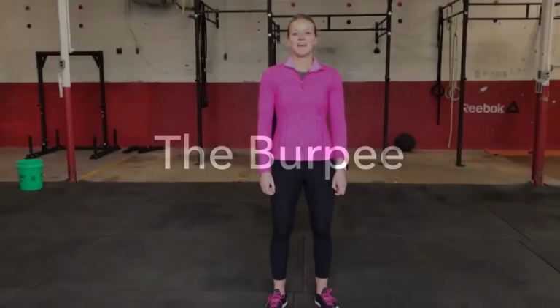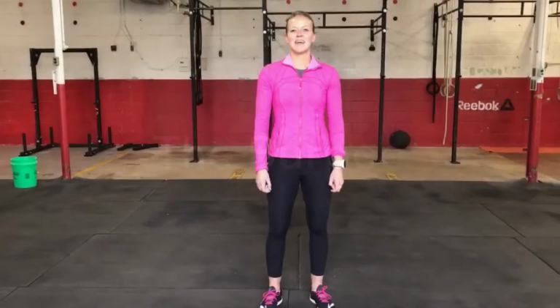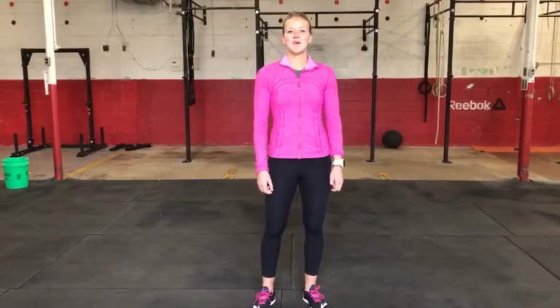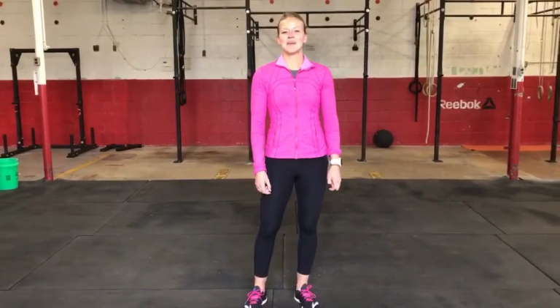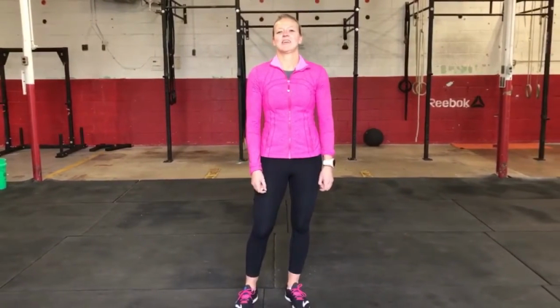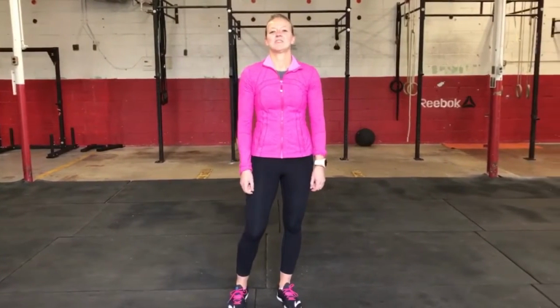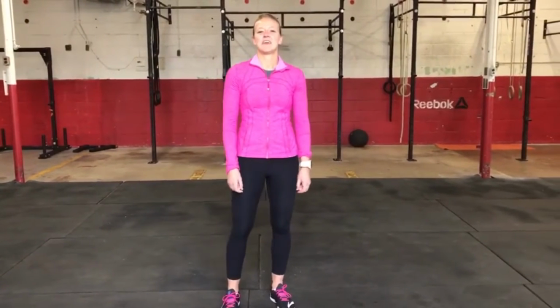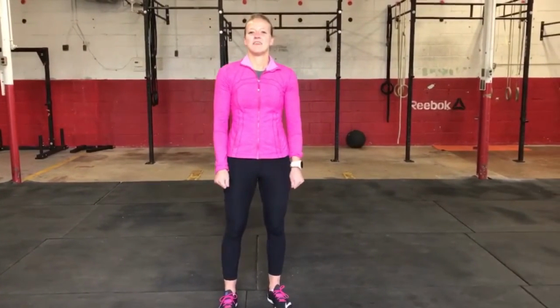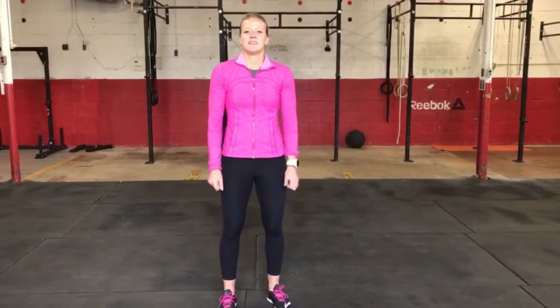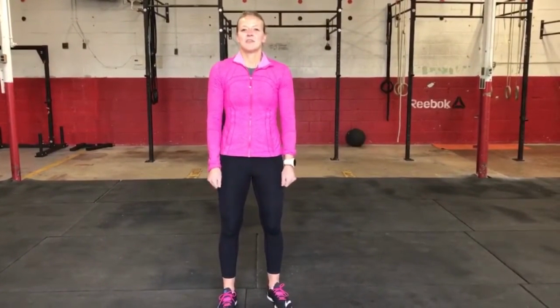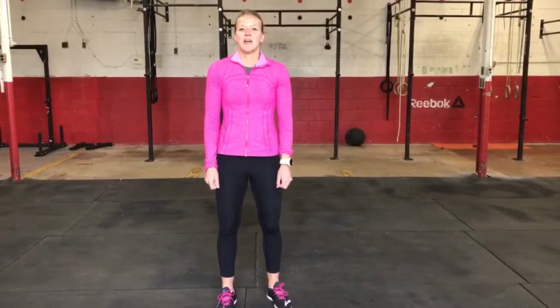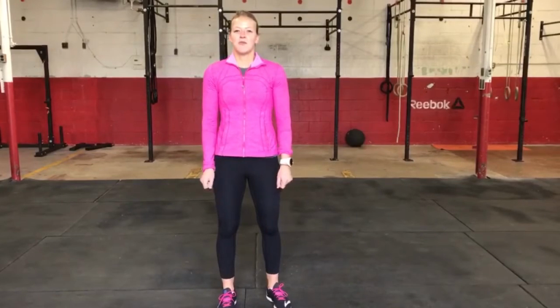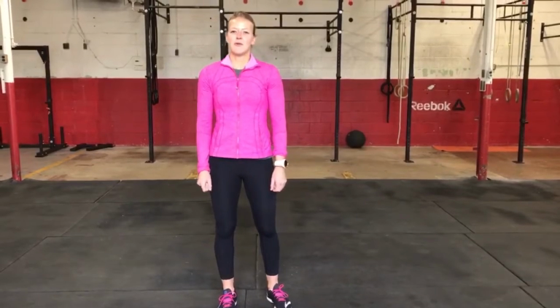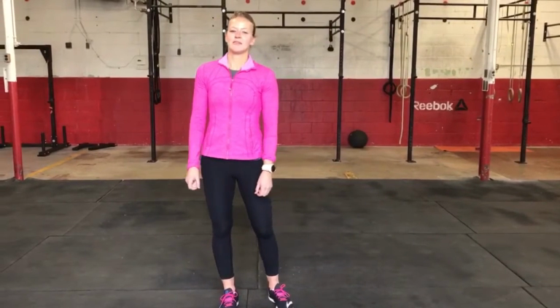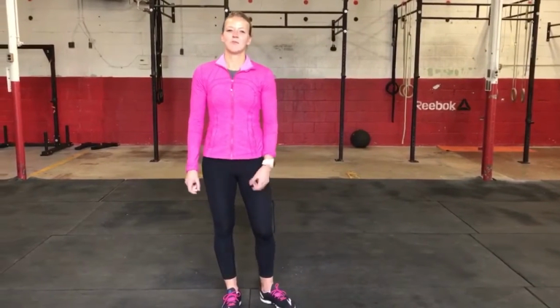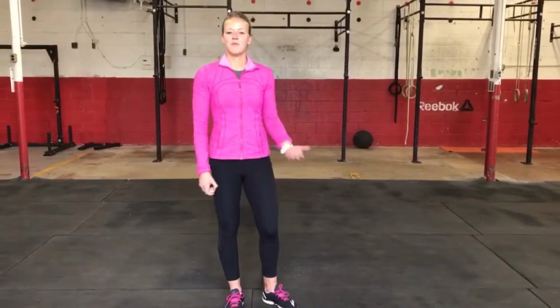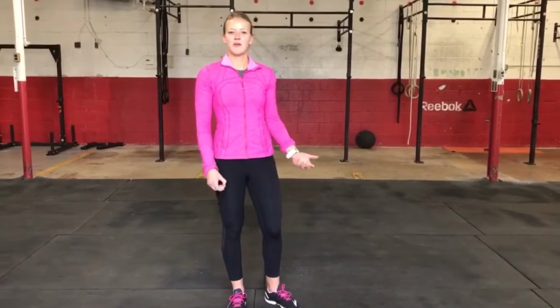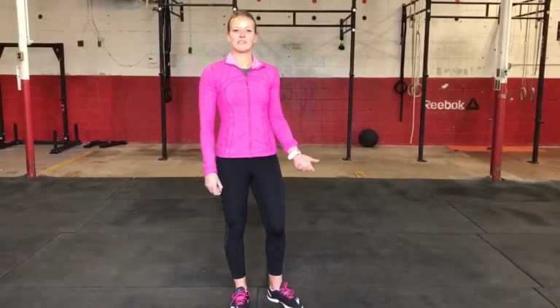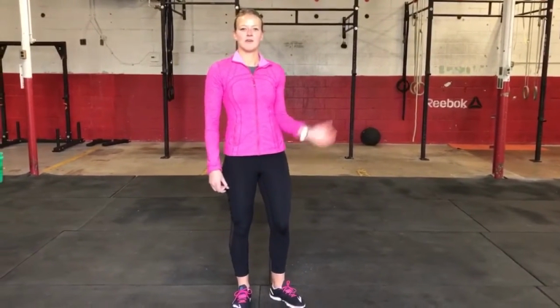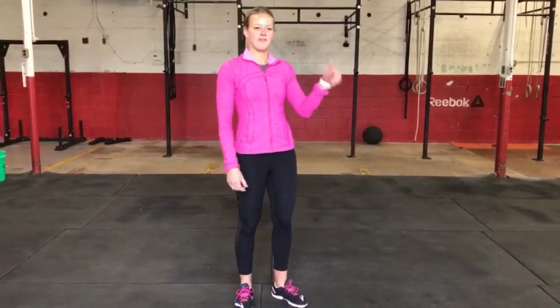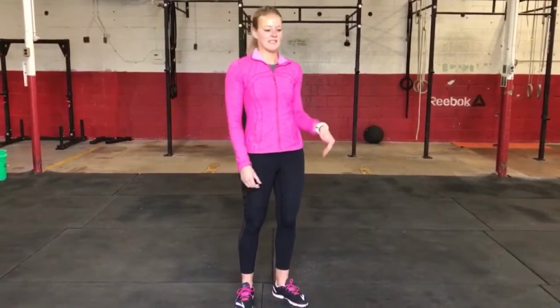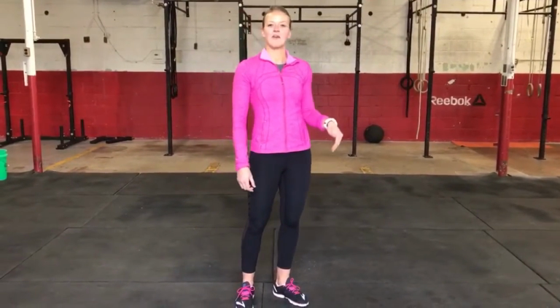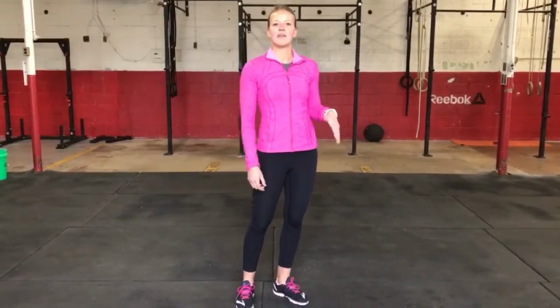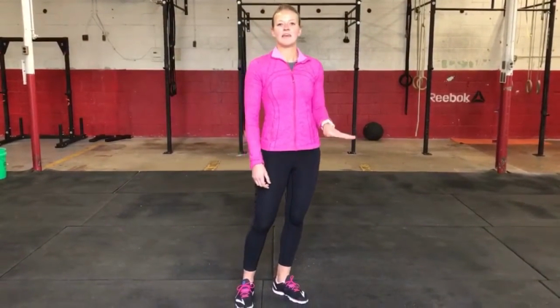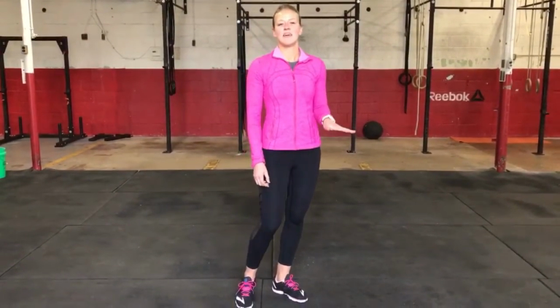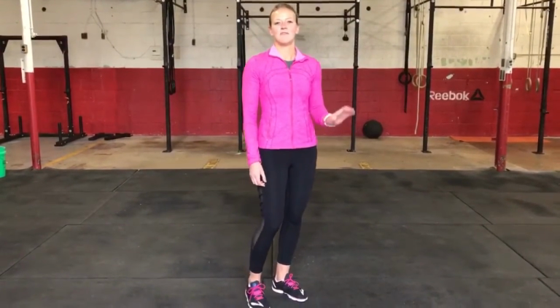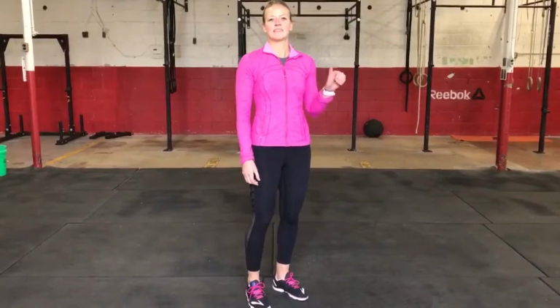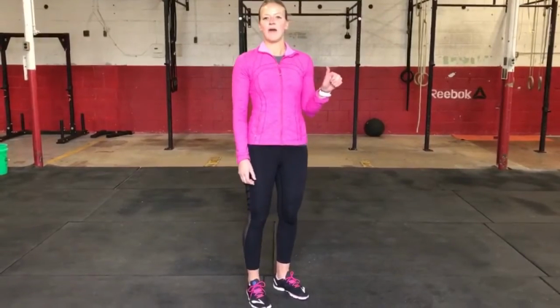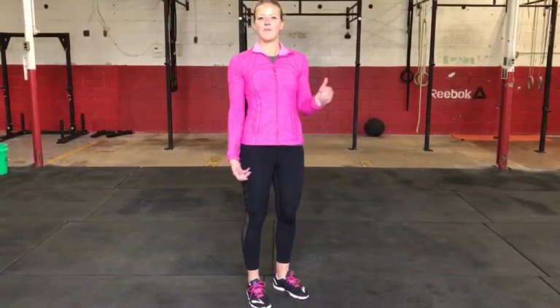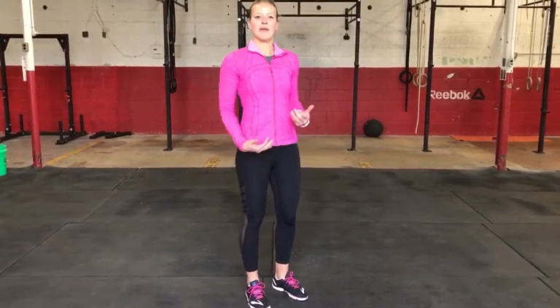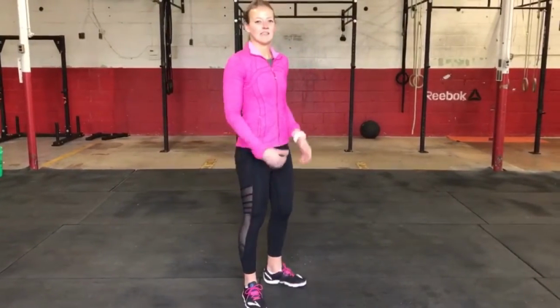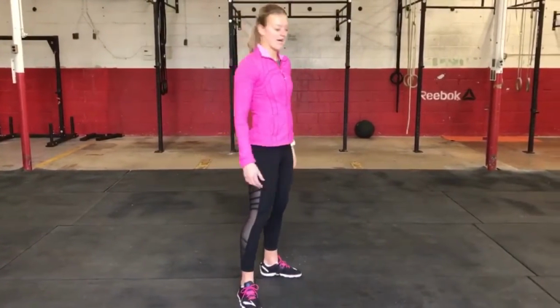Hey guys, welcome back to Technique Tuesday. Today we're going to talk about the burpee. So to perform the movement correctly, we're going to flex down to the ground, extend, flex to get back up, and extend at the top.